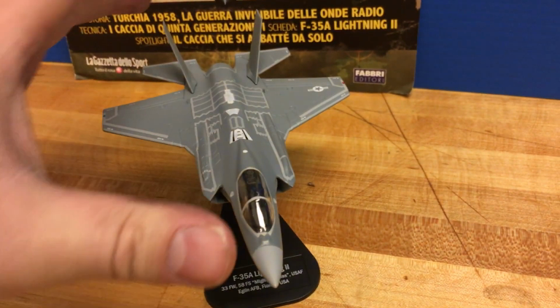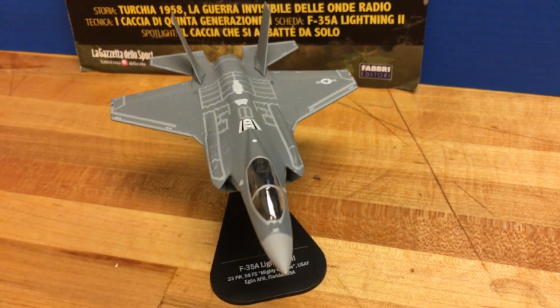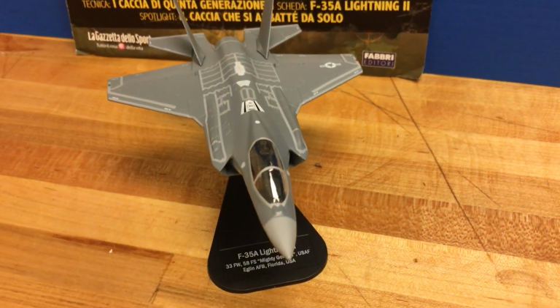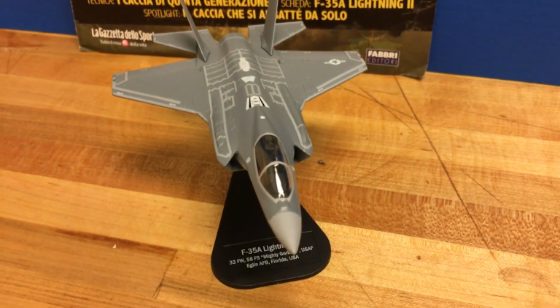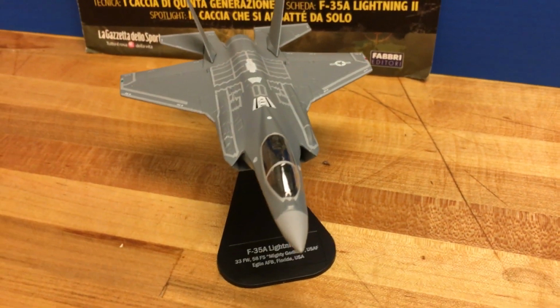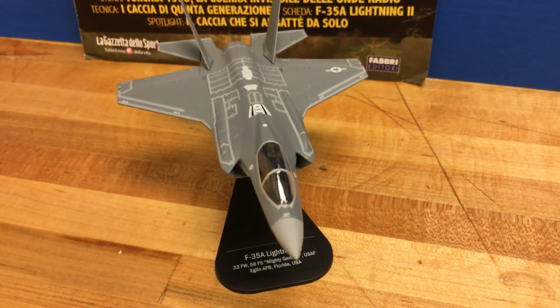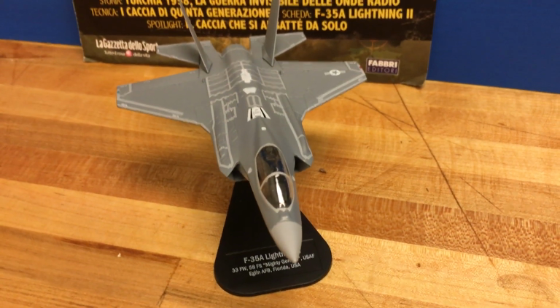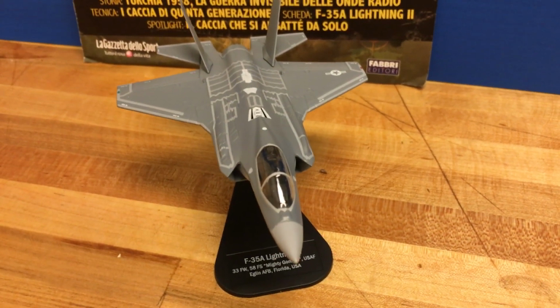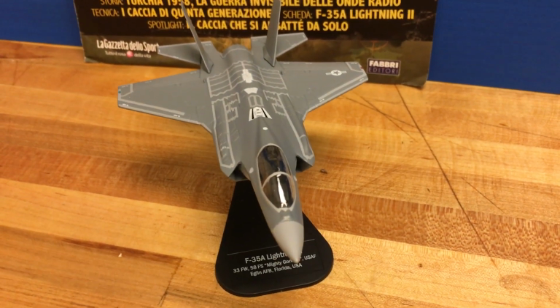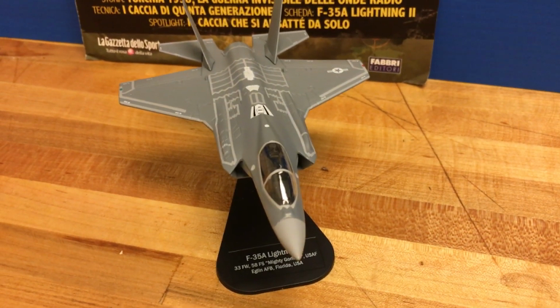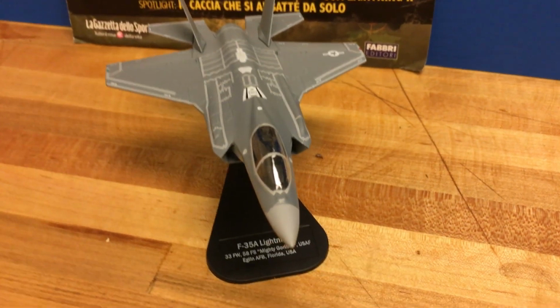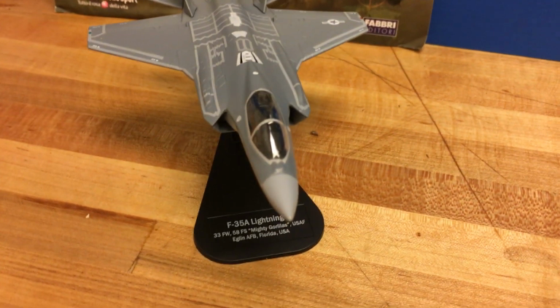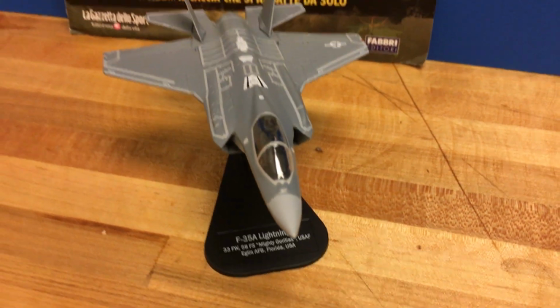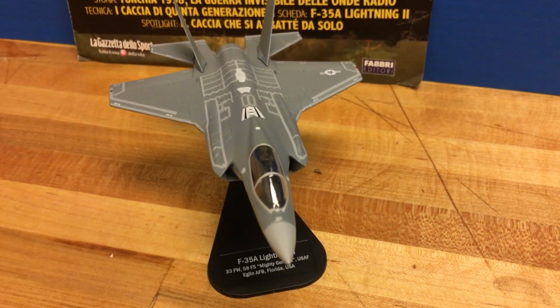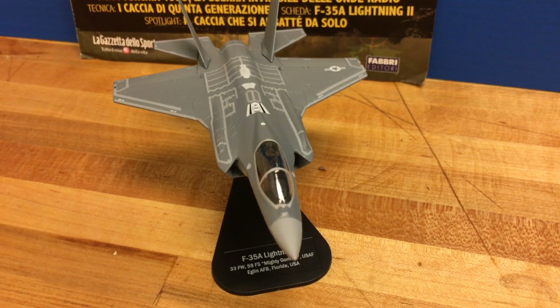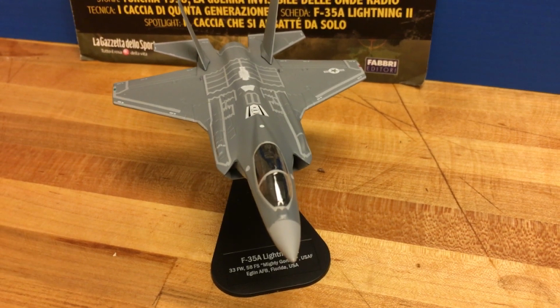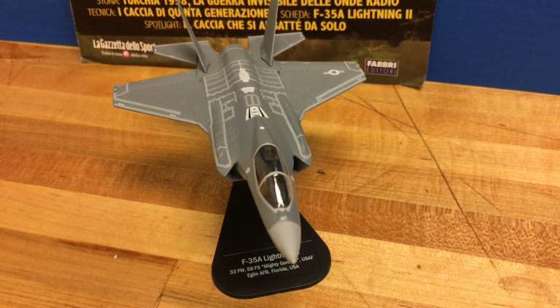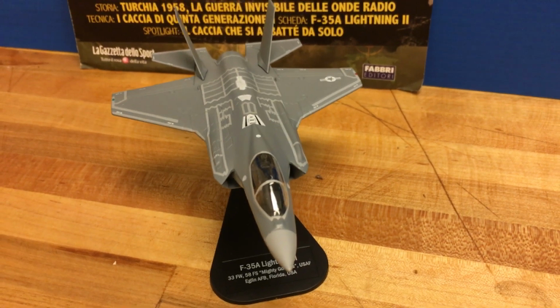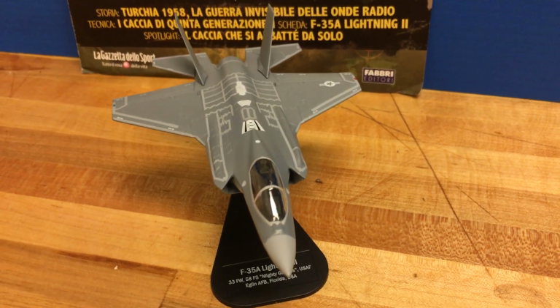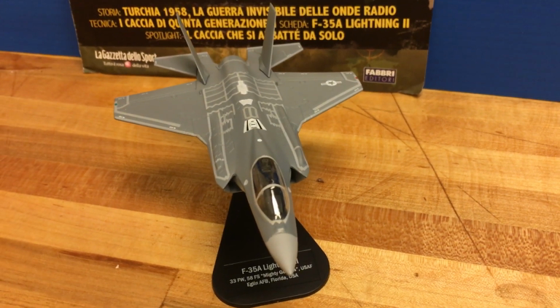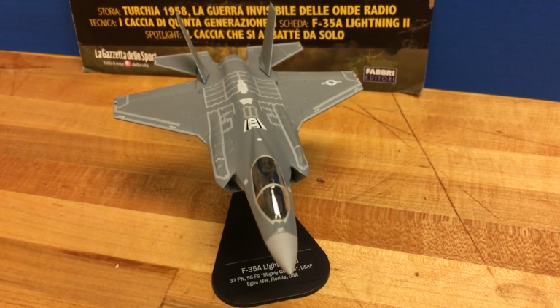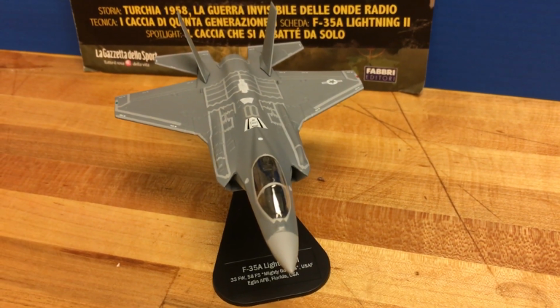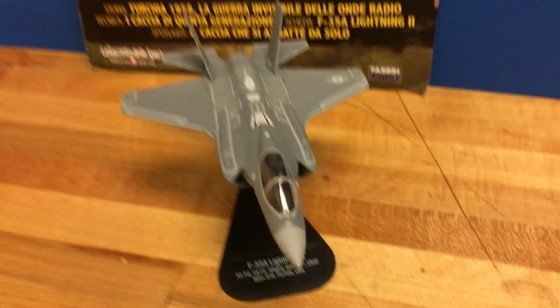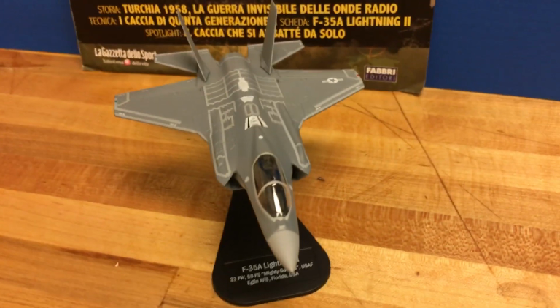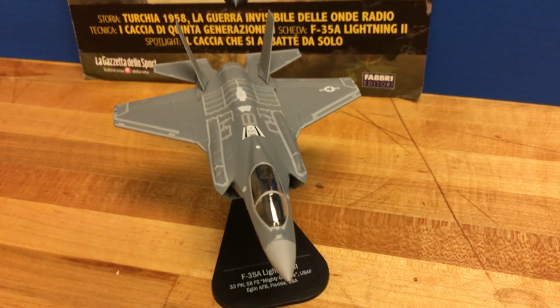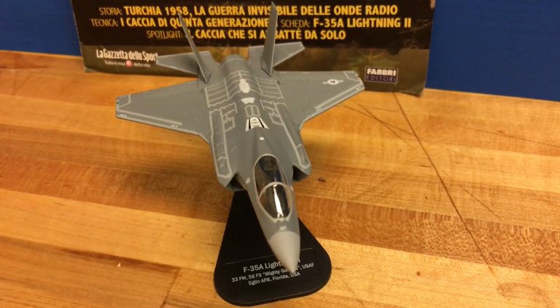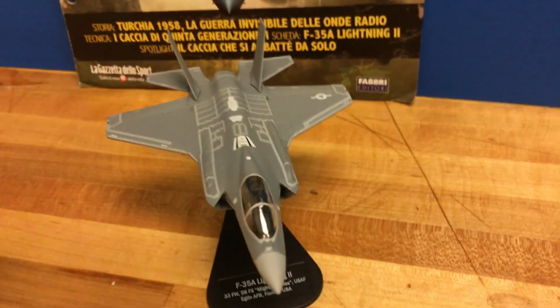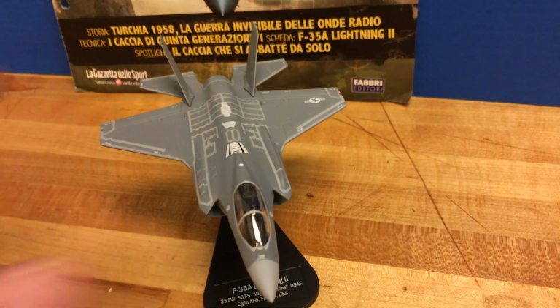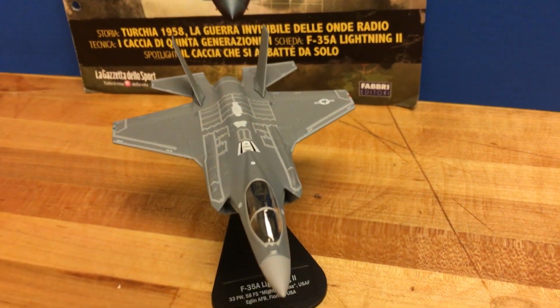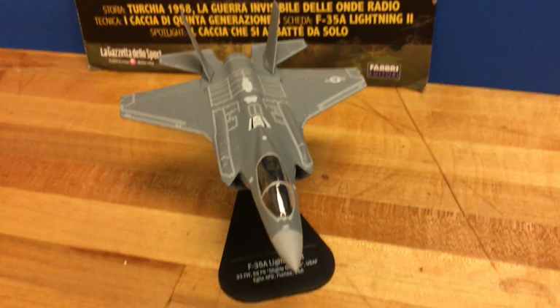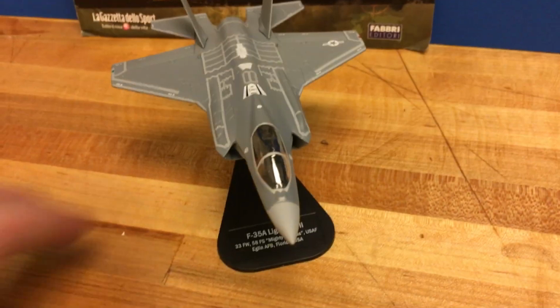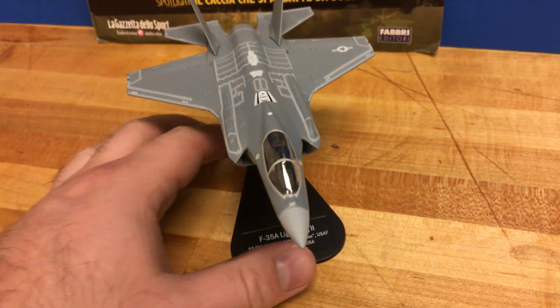For the 1 in 100 scale, there's not a lot of model companies that make that scale — it's usually 1 in 172, which is also a good scale. But for me, I love the 1 in 100 scale. So let's take a look.